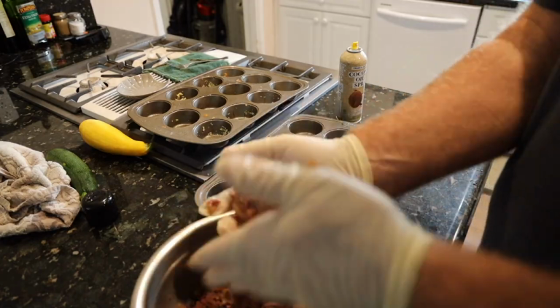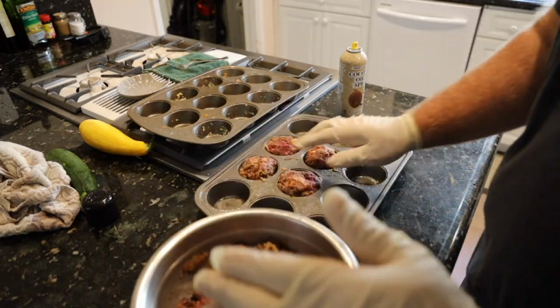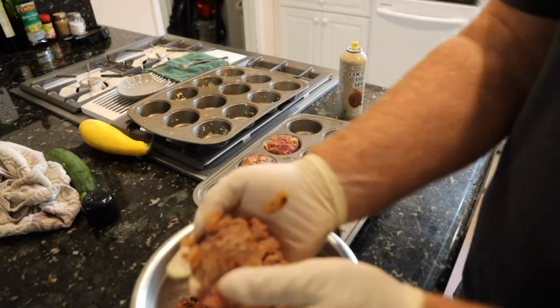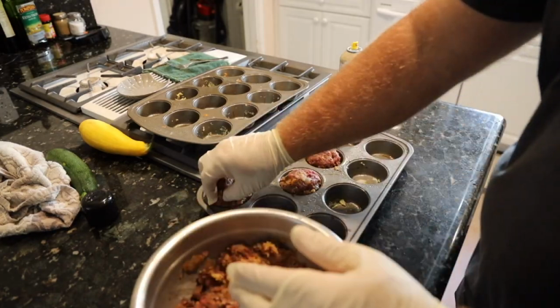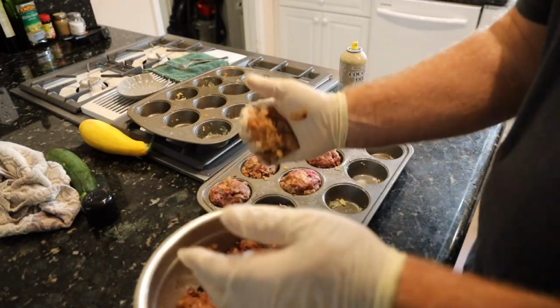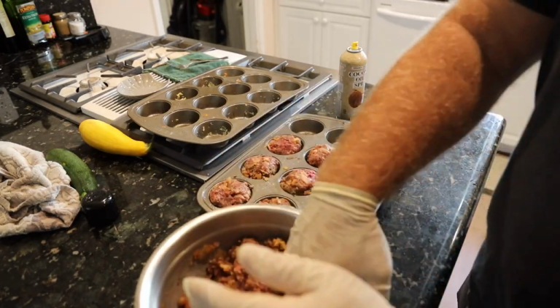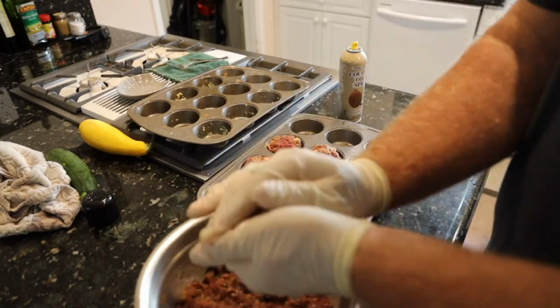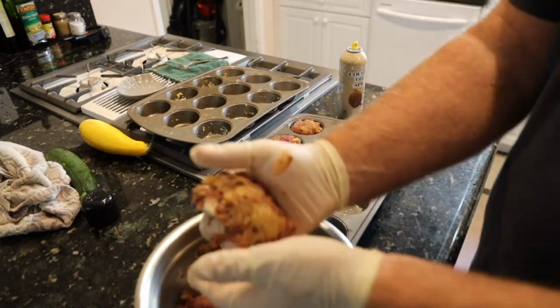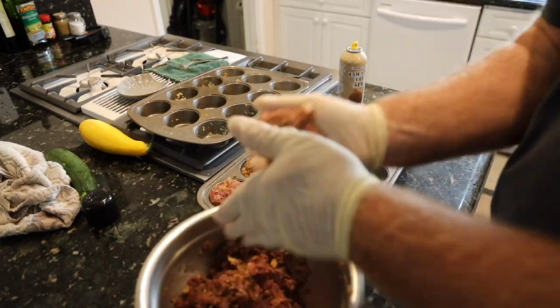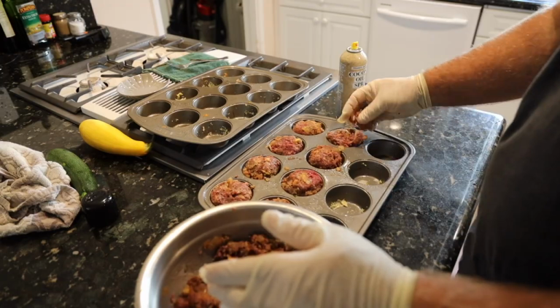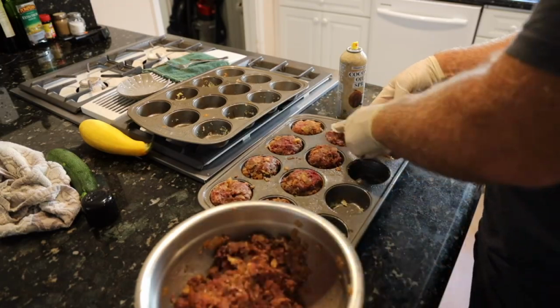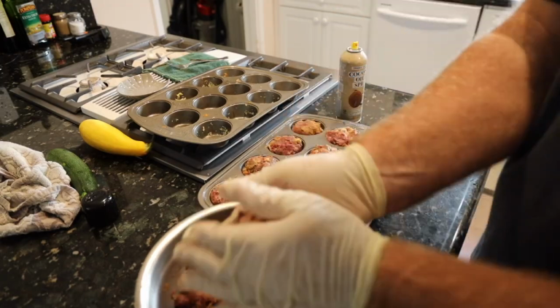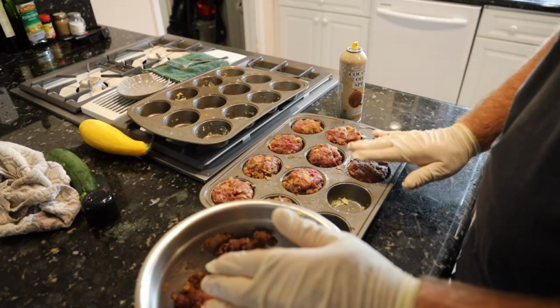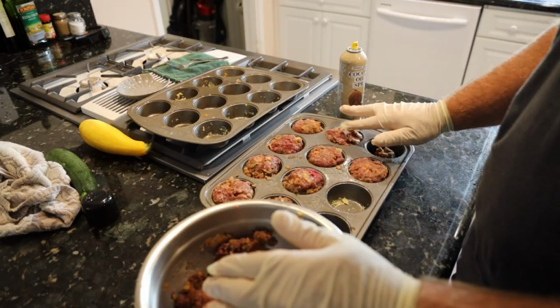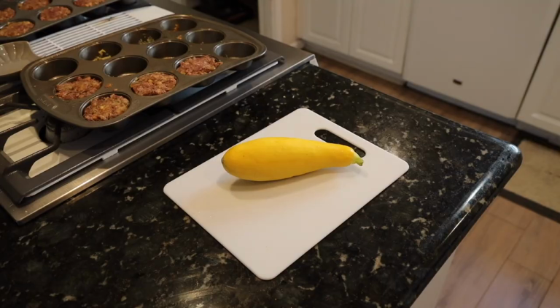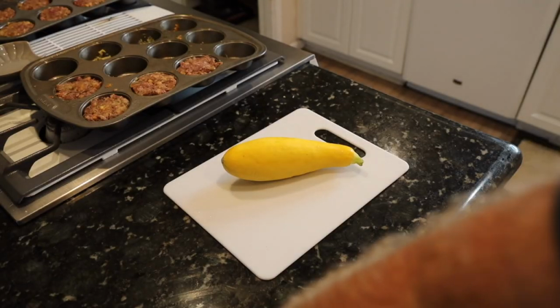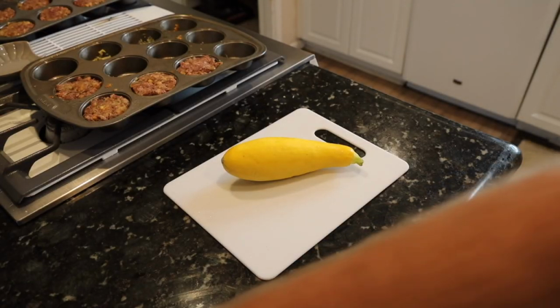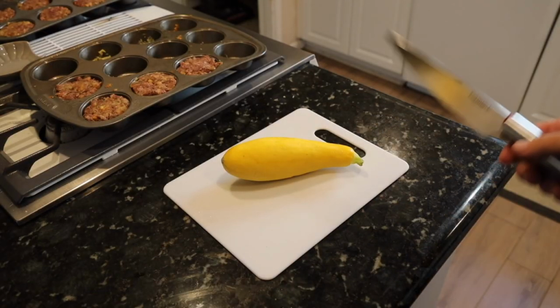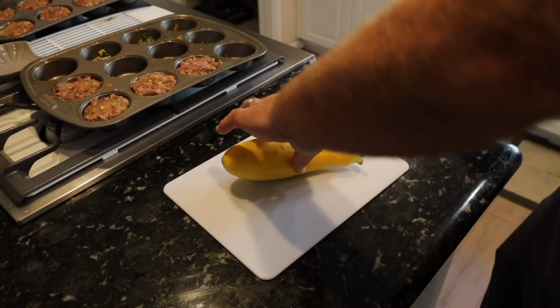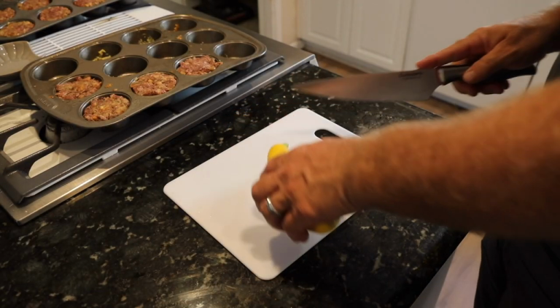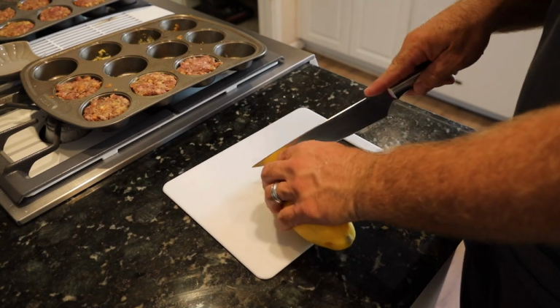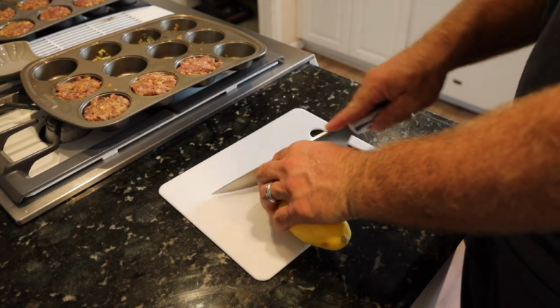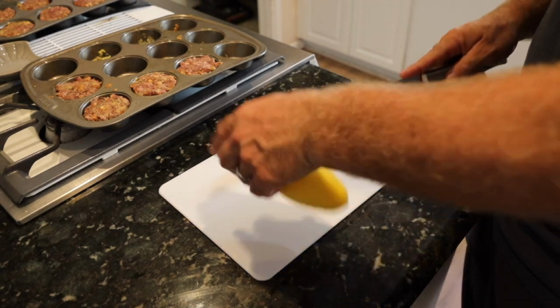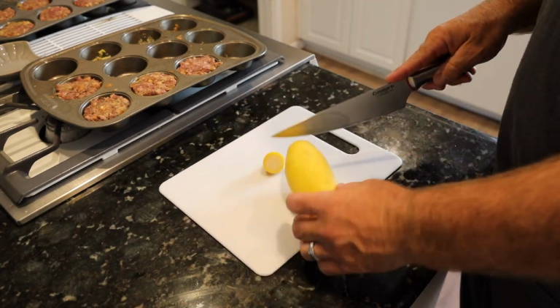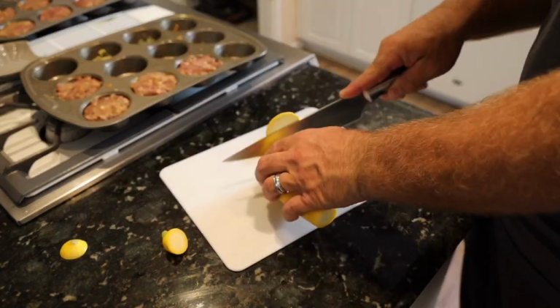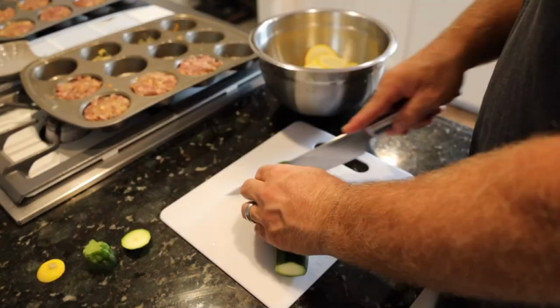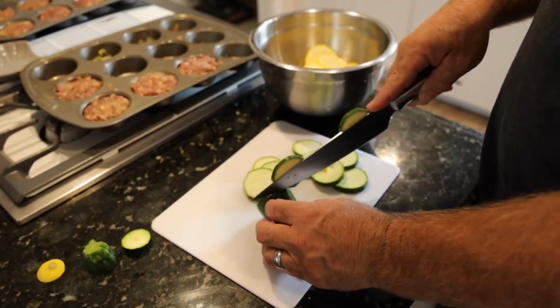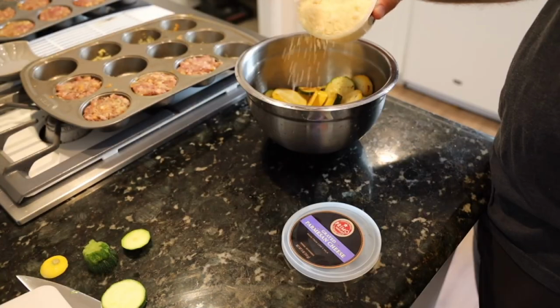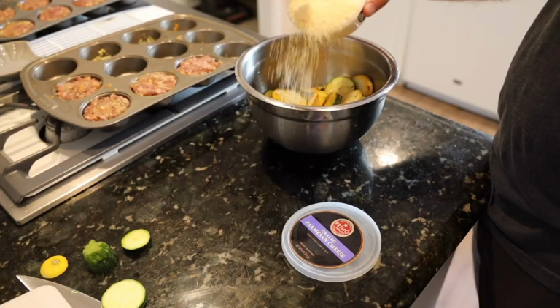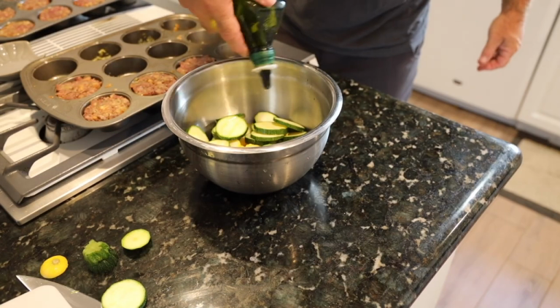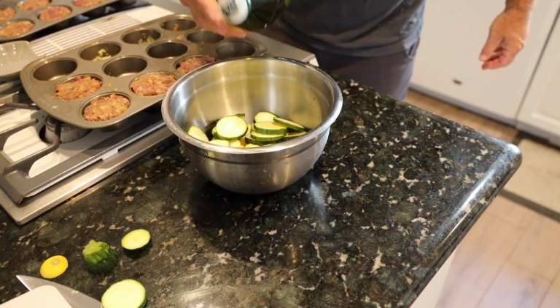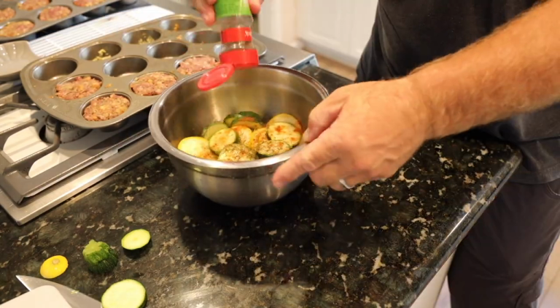With a greased muffin tin, we load those tins up with our venison mixture — just a level surface right to the top. While I'm doing that, we dice up some vegetables. I use a little parmesan cheese, a little seasoning, and a little more tomato bouillon.